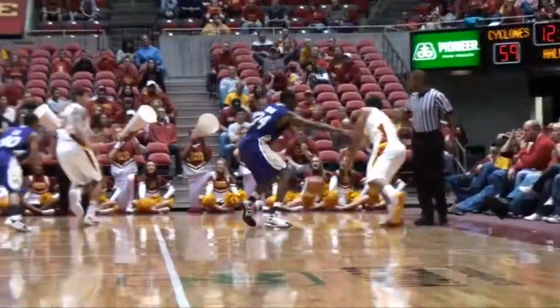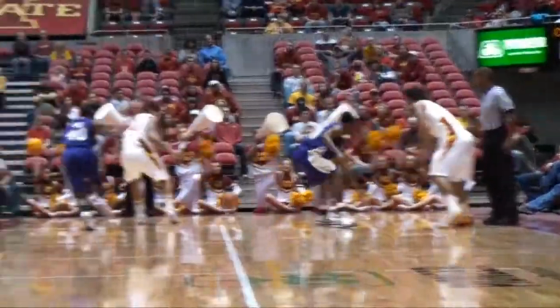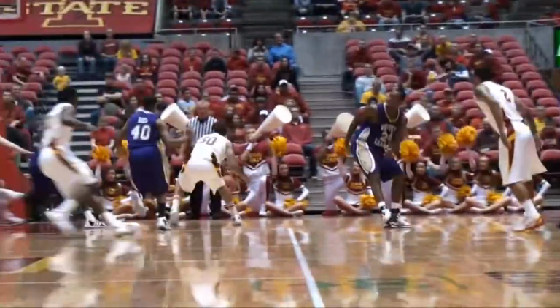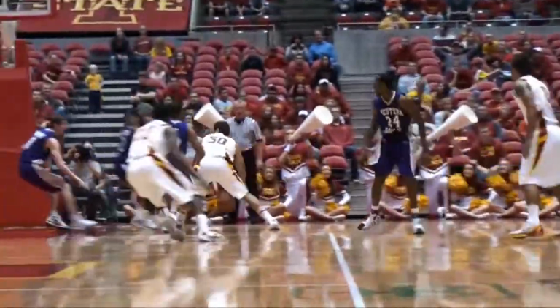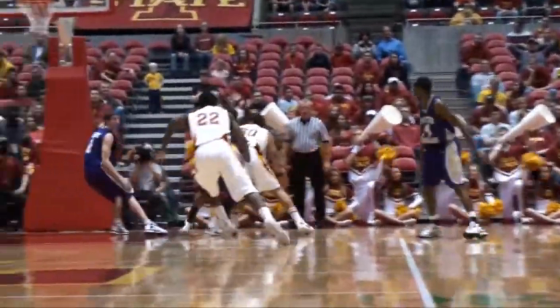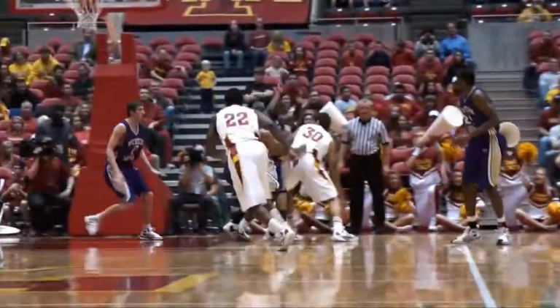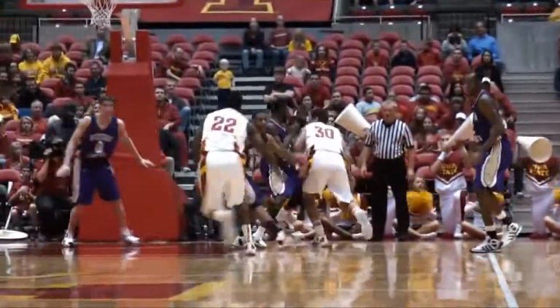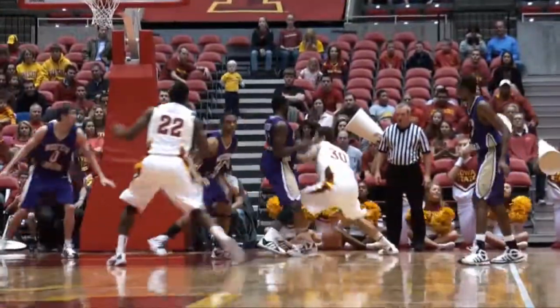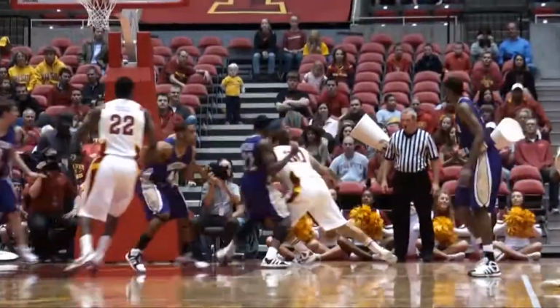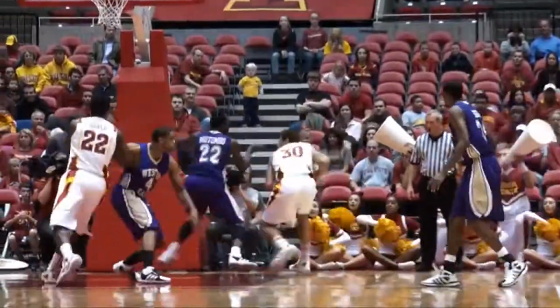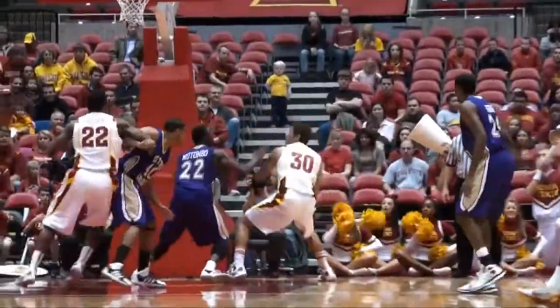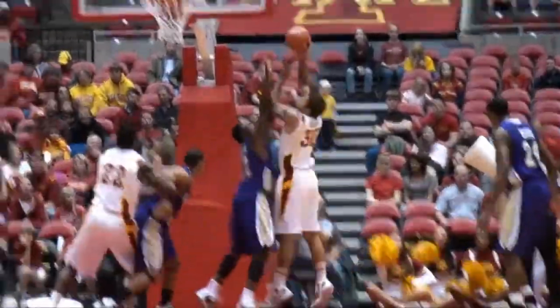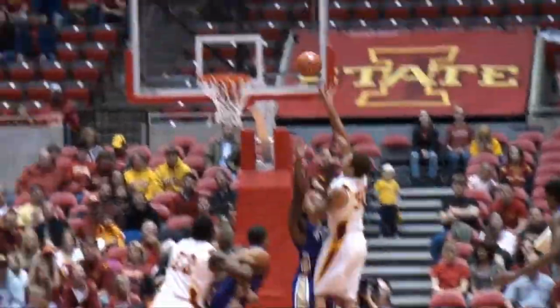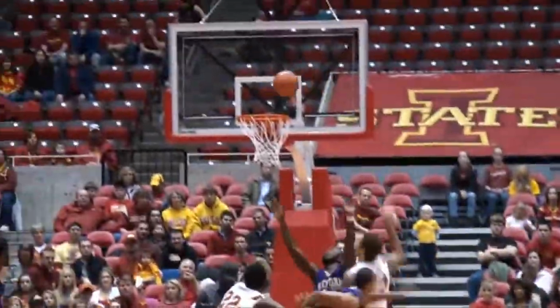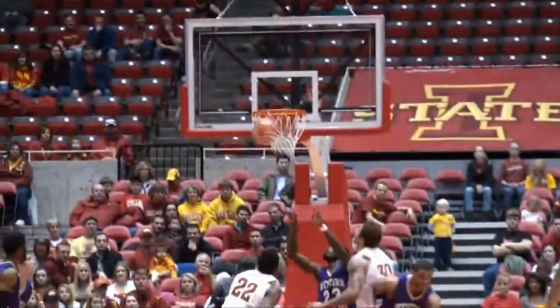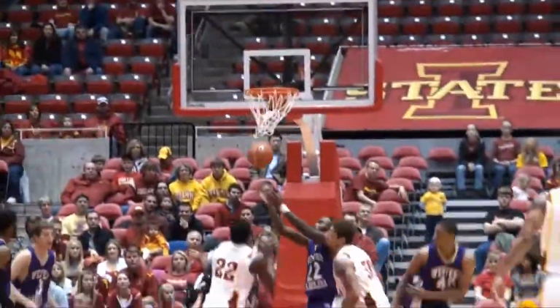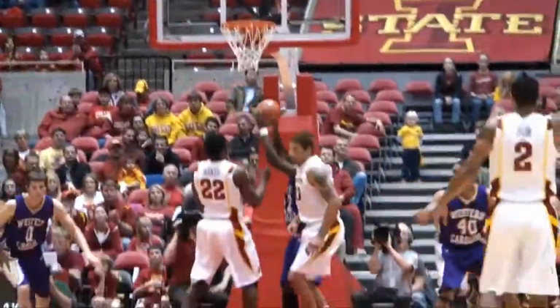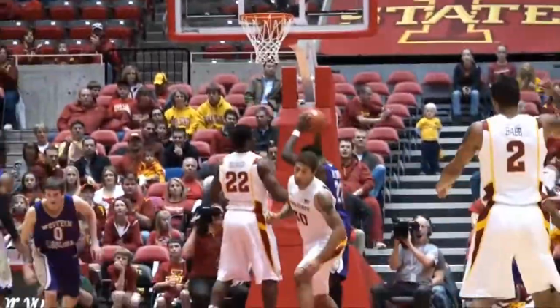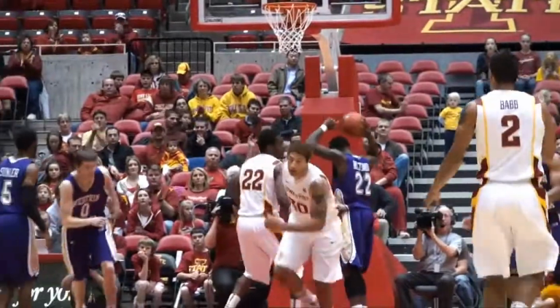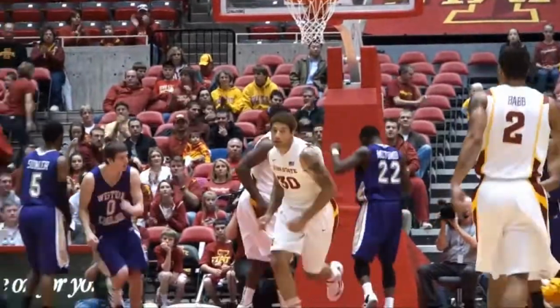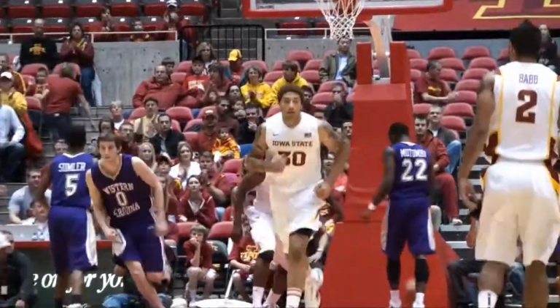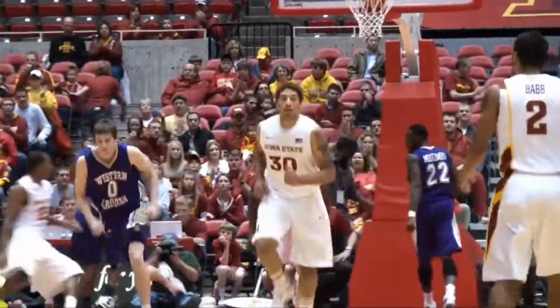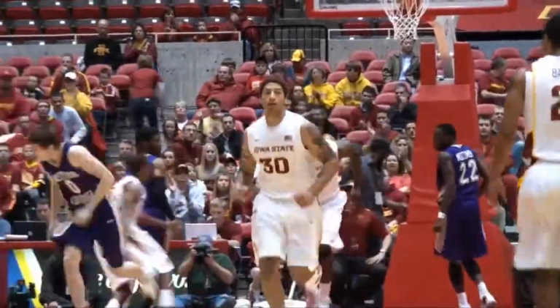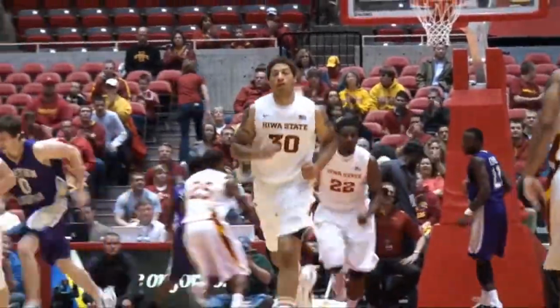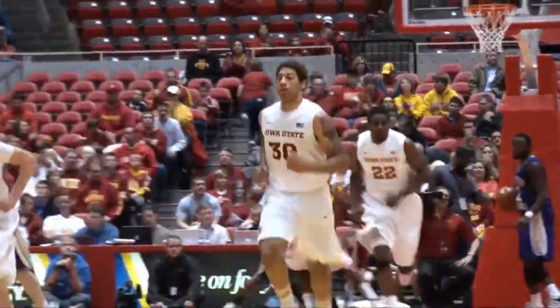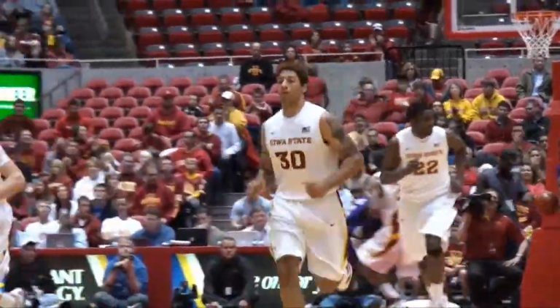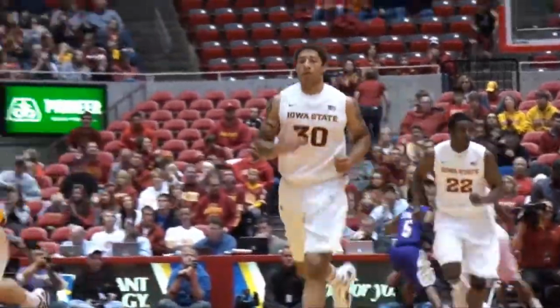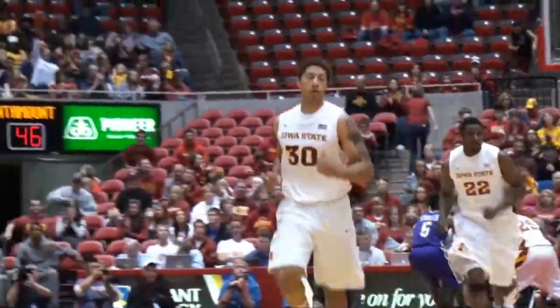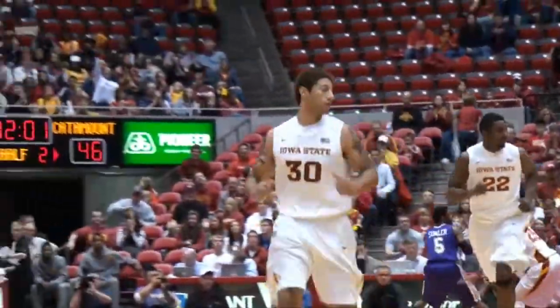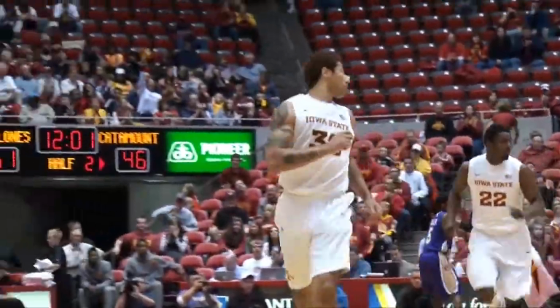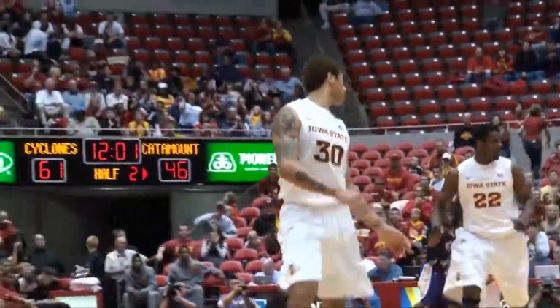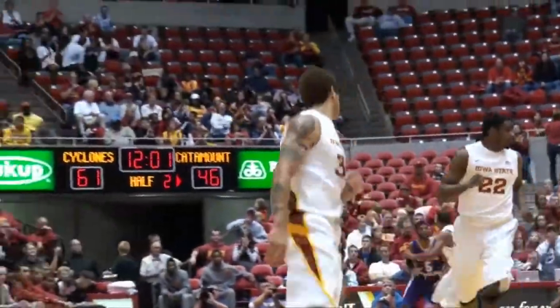Babb to a cutting Royce White low right, working in on Mutombo — top shot, banked it in. Boy, he didn't have an angle it looked like, but he still got it down. Thirteen for White.